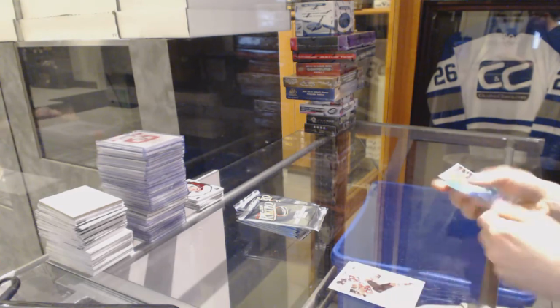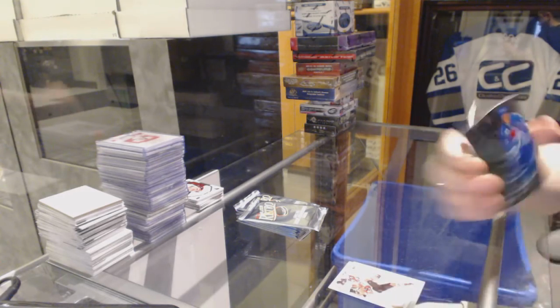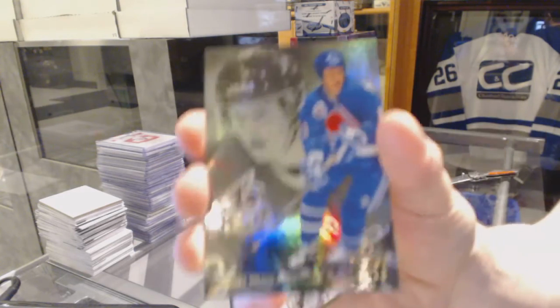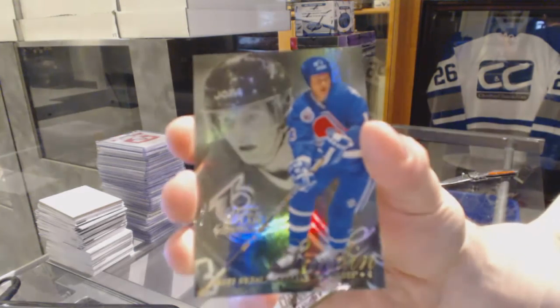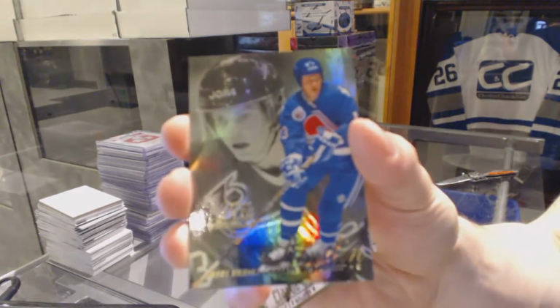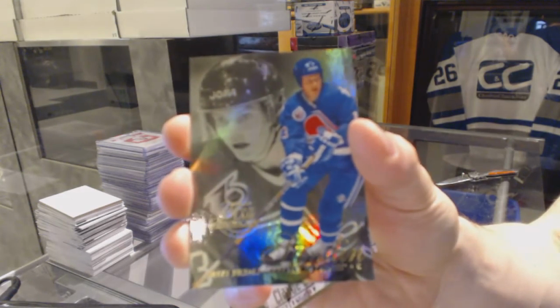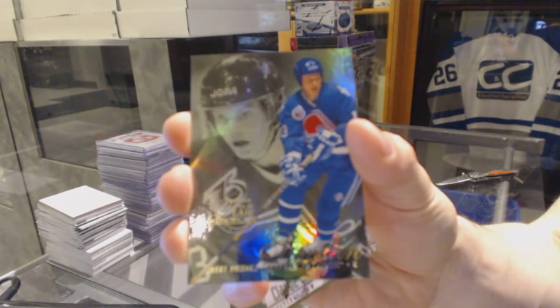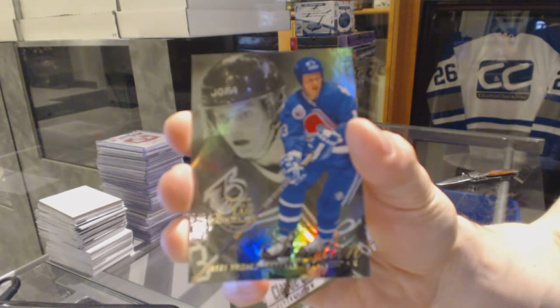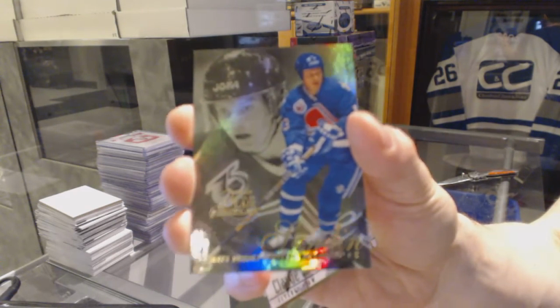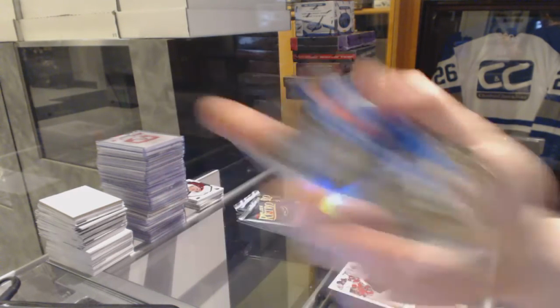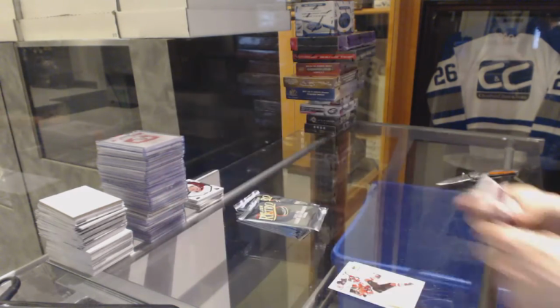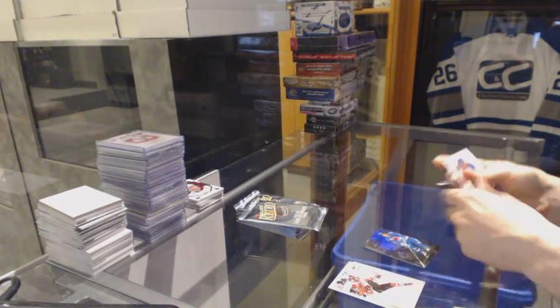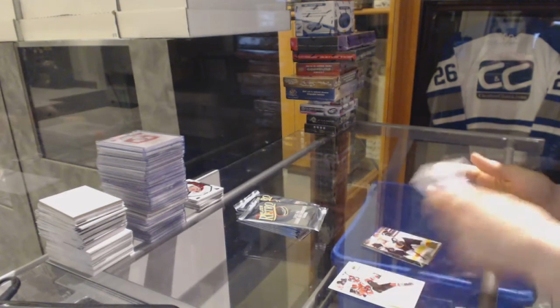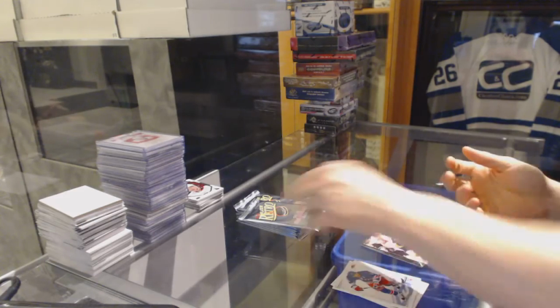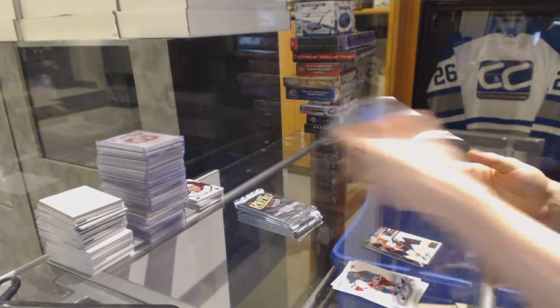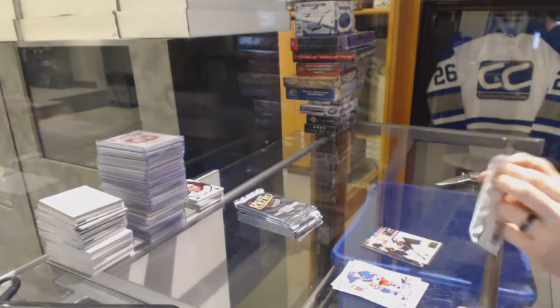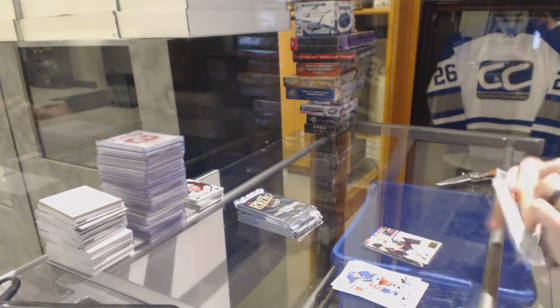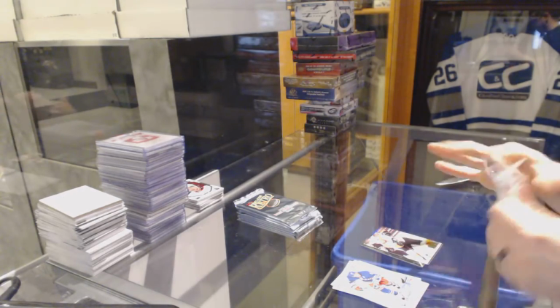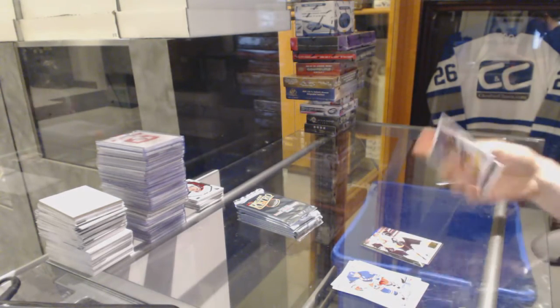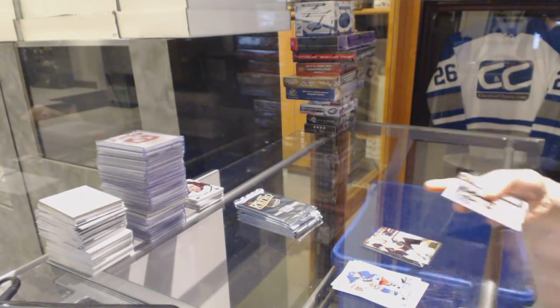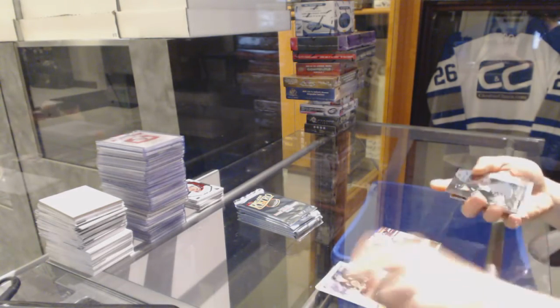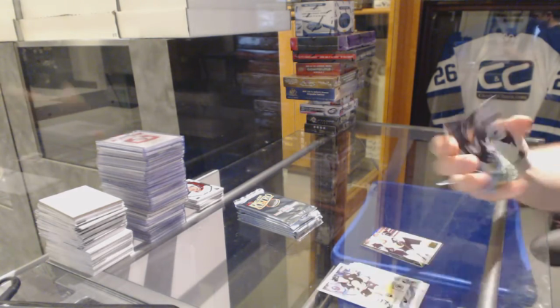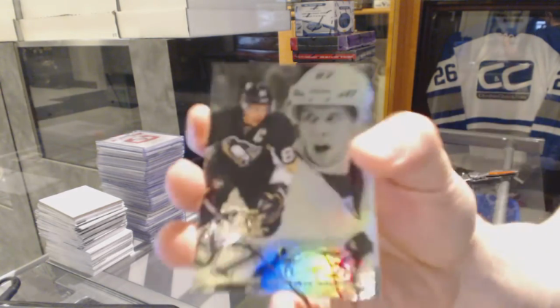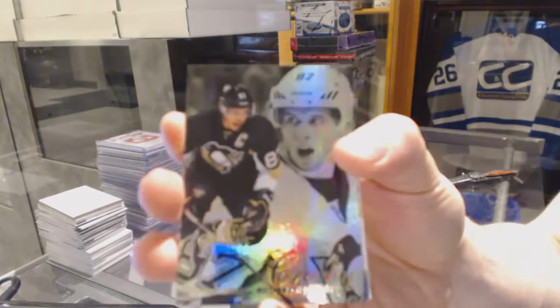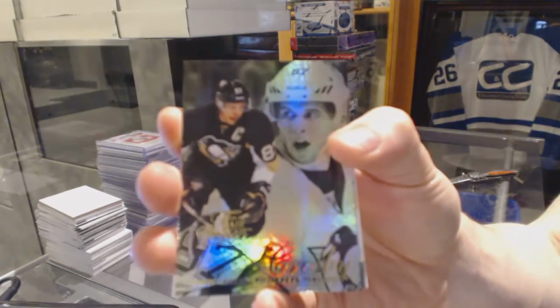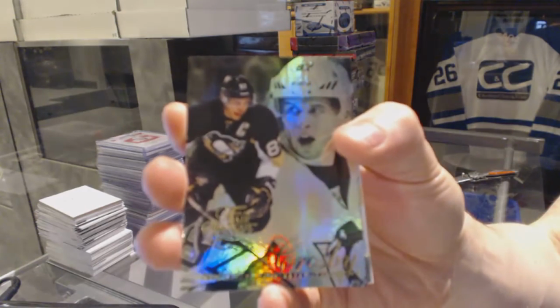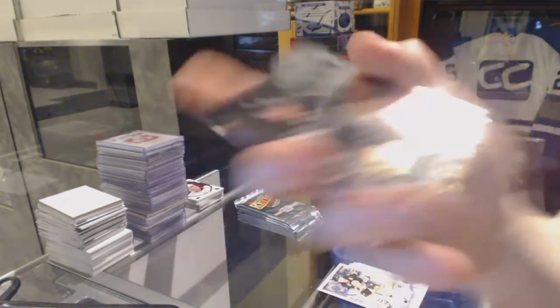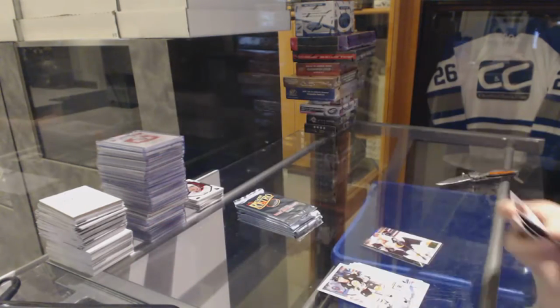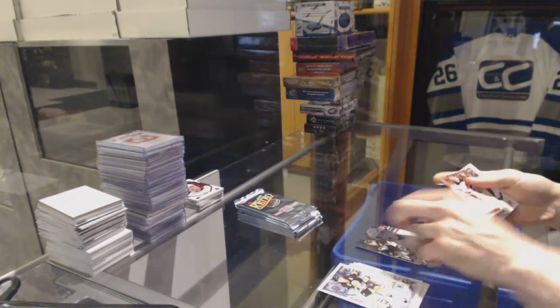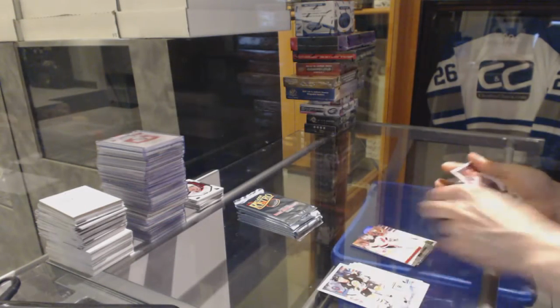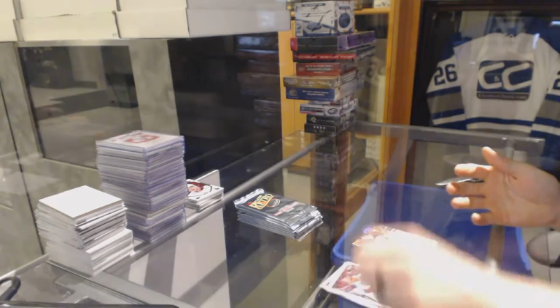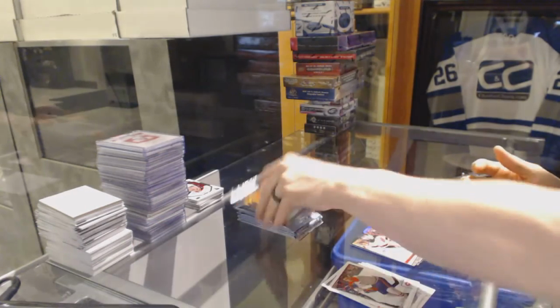Retro Showcase for the Quebec Nordiques, aka the Colorado Avalanche, Matt Sundin. And a Retro for the Flyers, Claude Giroux. A Showcase for the Pittsburgh Penguins, Sidney Crosby. And a Retro for the Devils, Marty Brodeur.